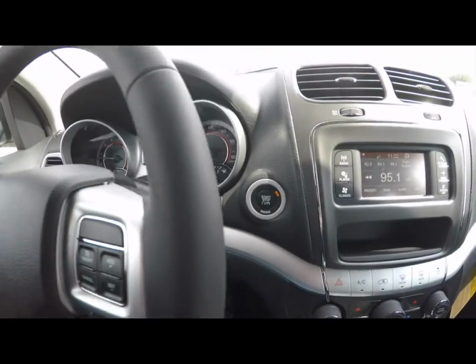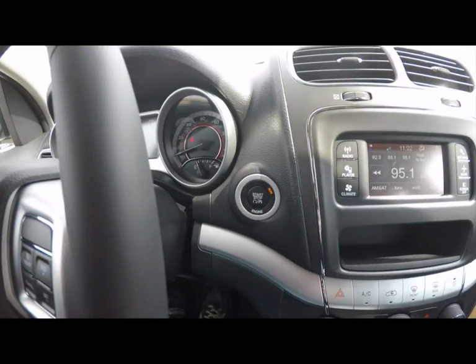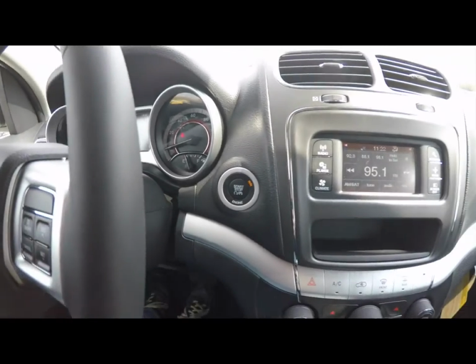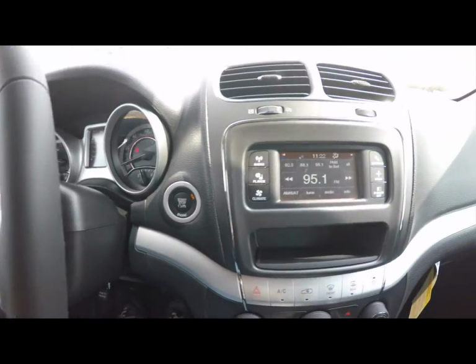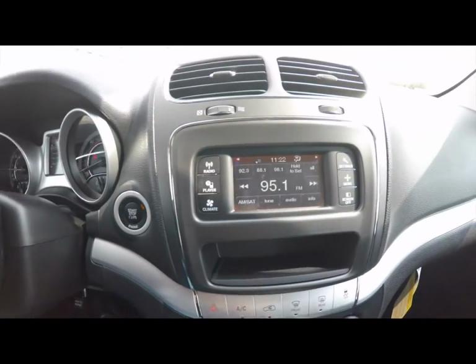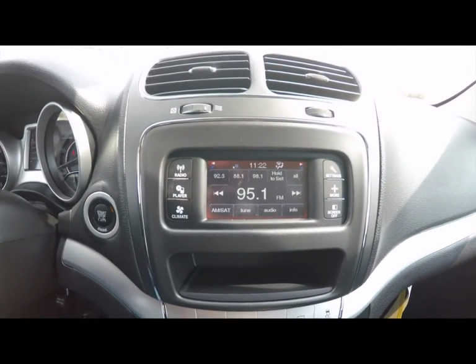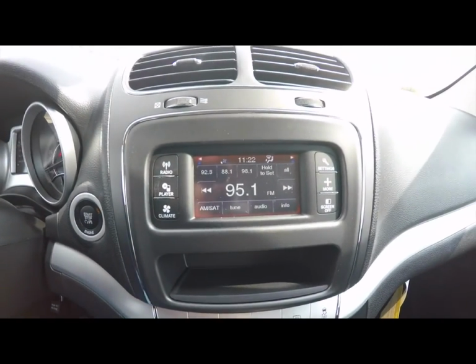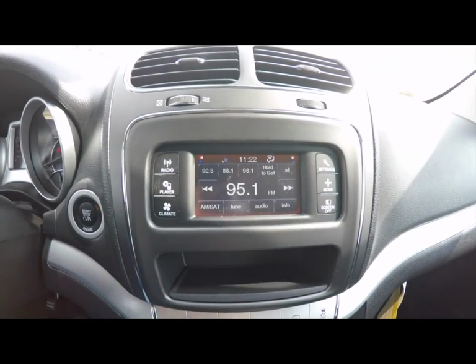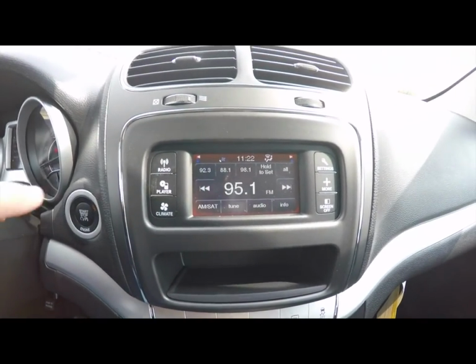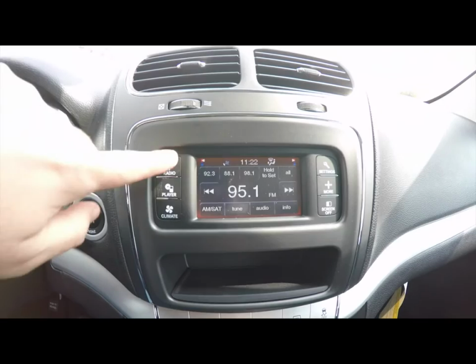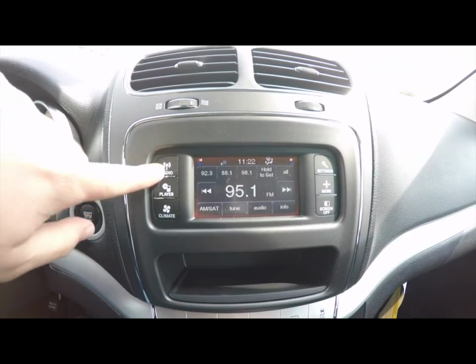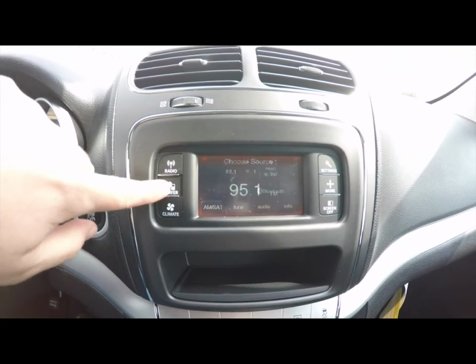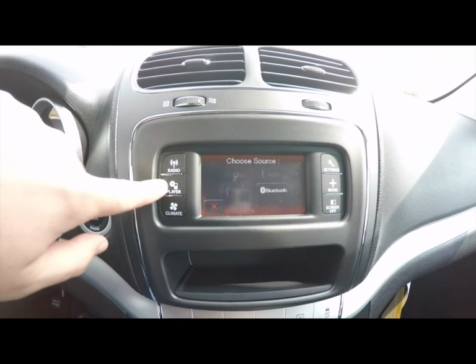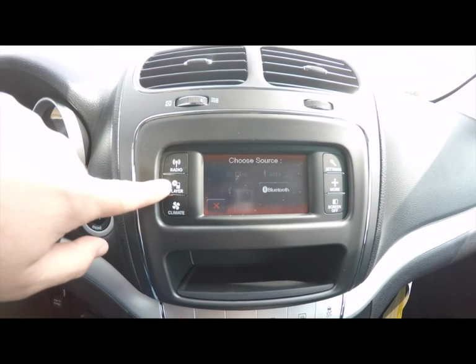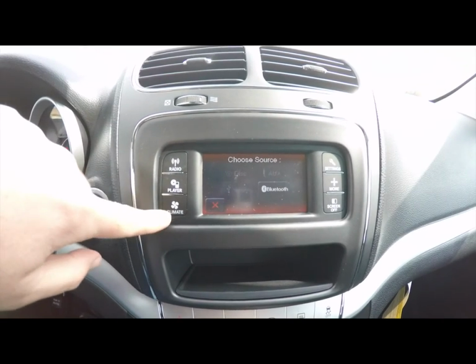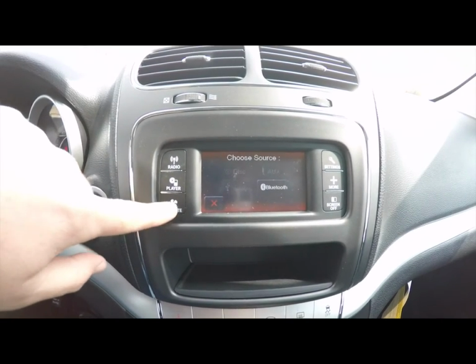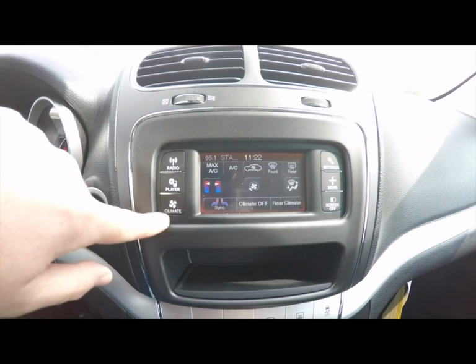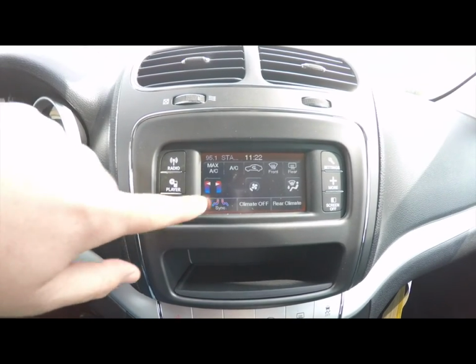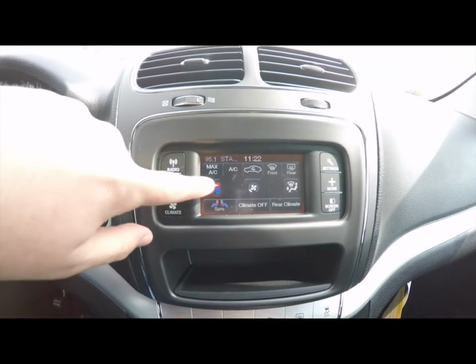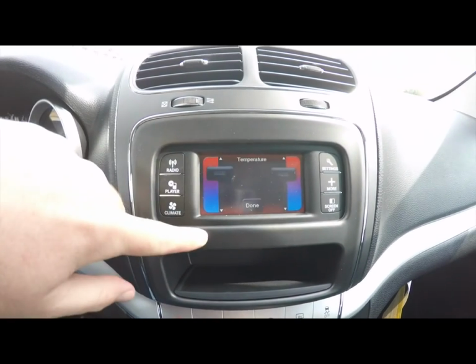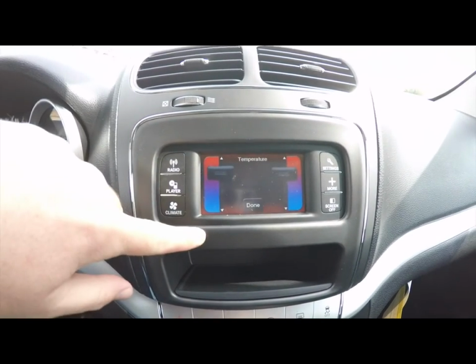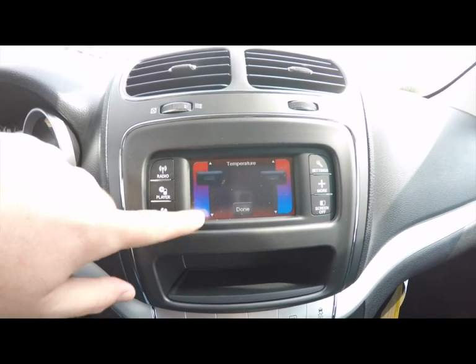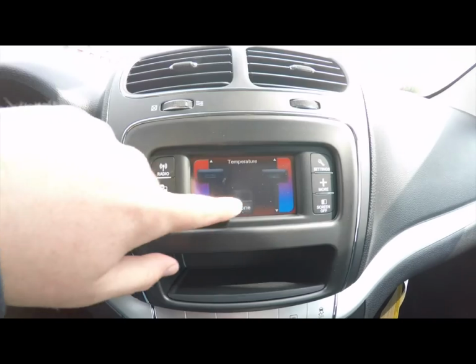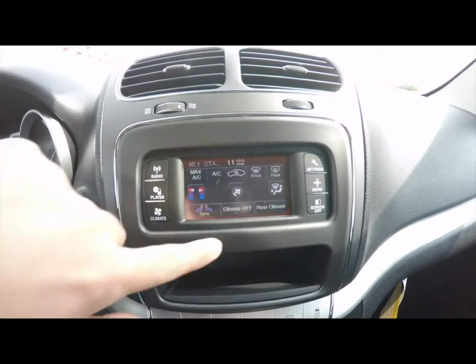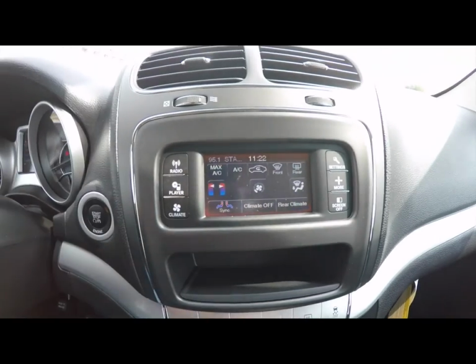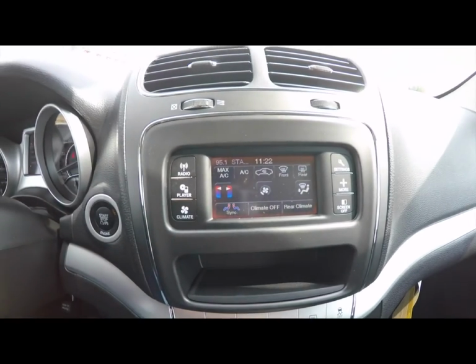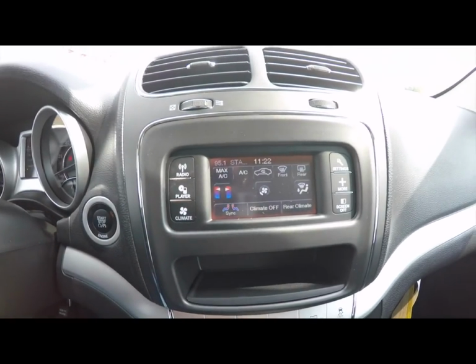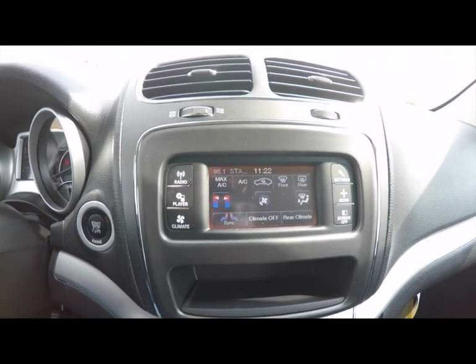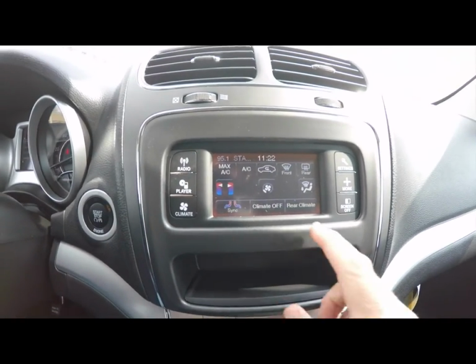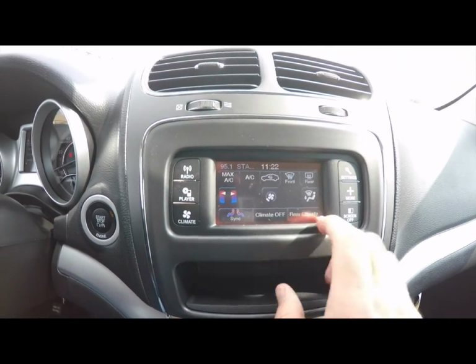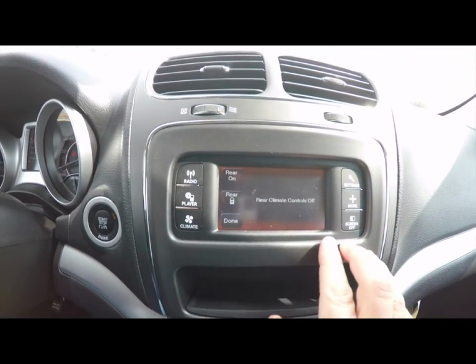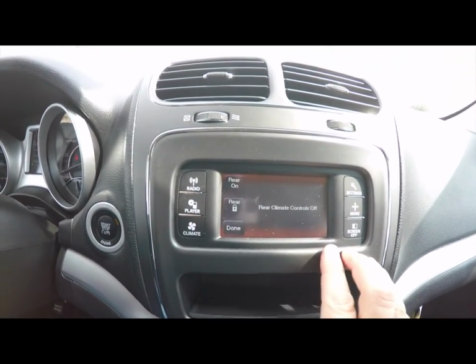There's push button start and a touch screen display showing your radio and audio controls. Climate controls feature dual zone climate, and you also have rear climate control as well.